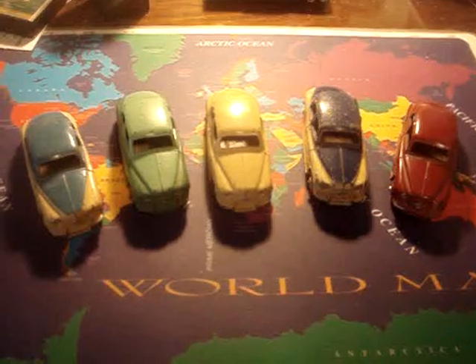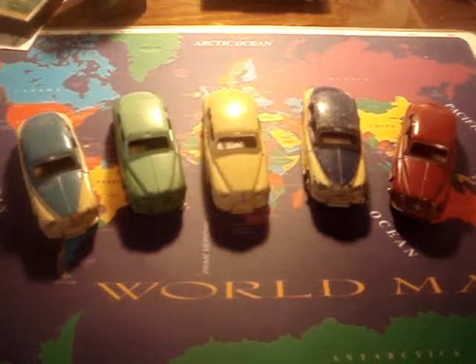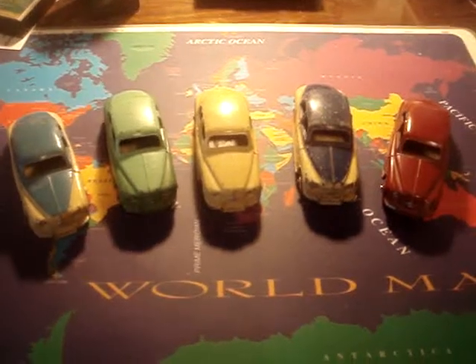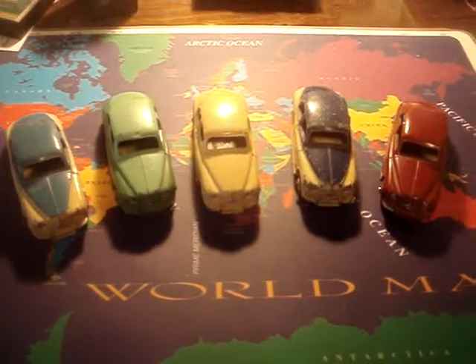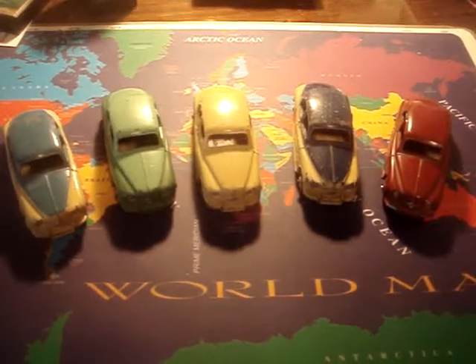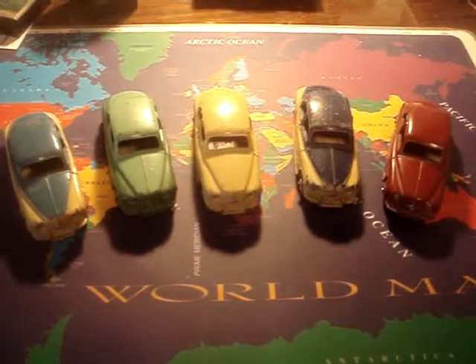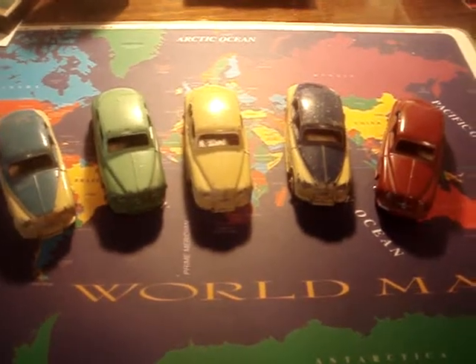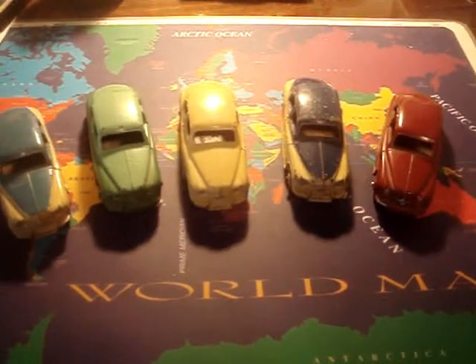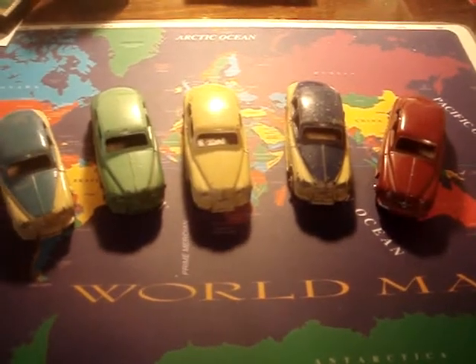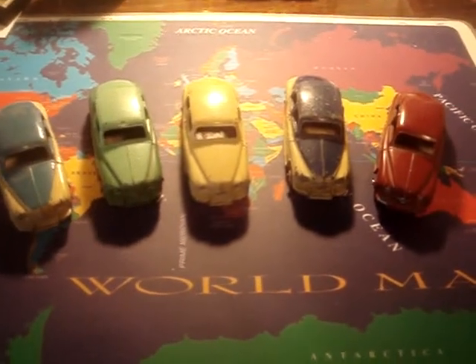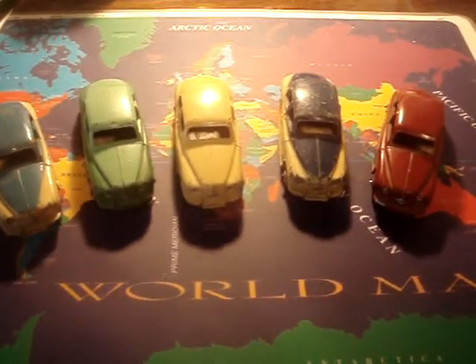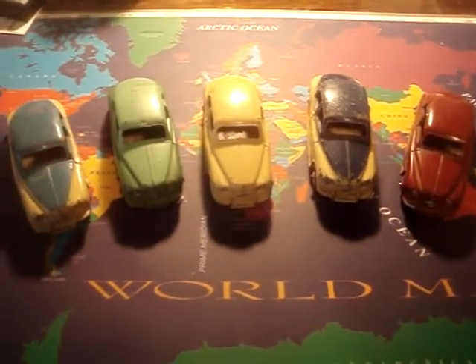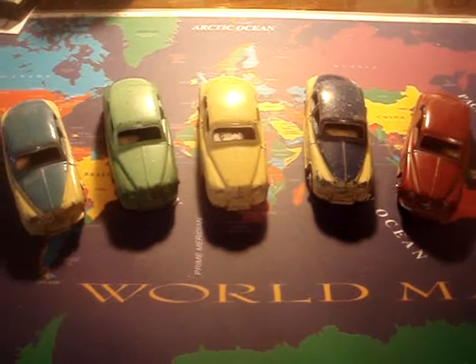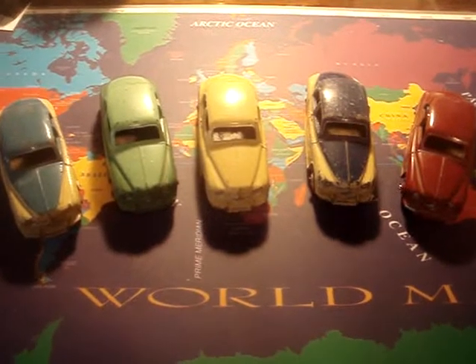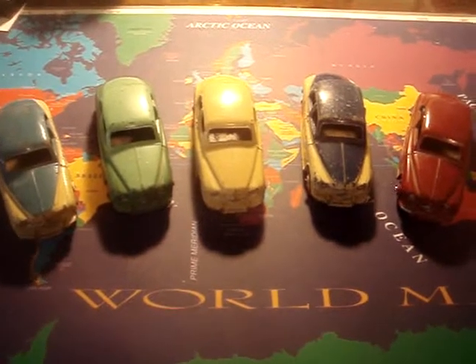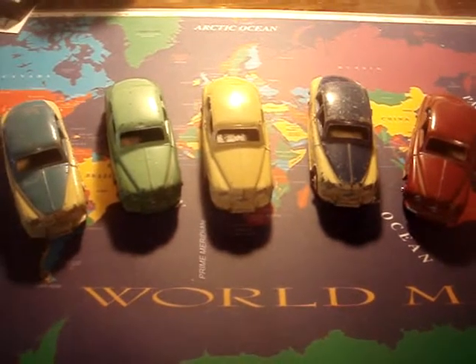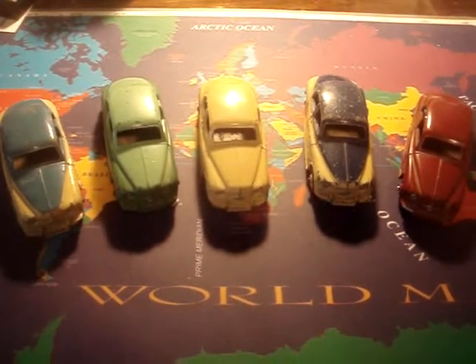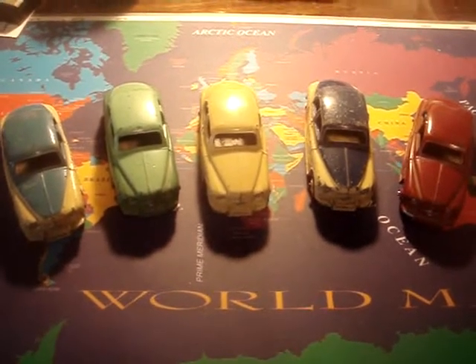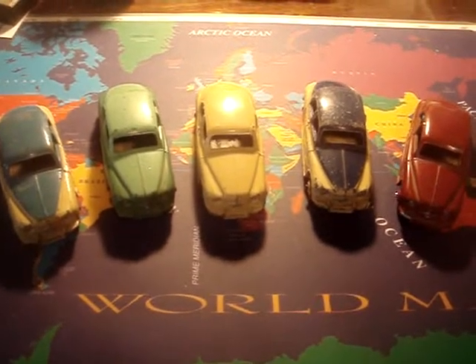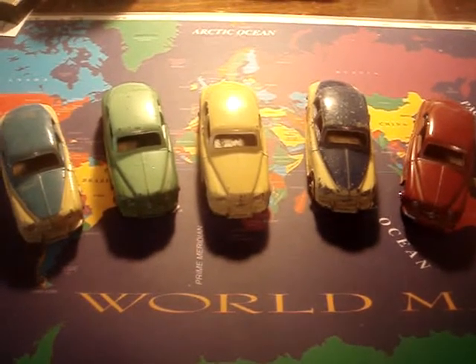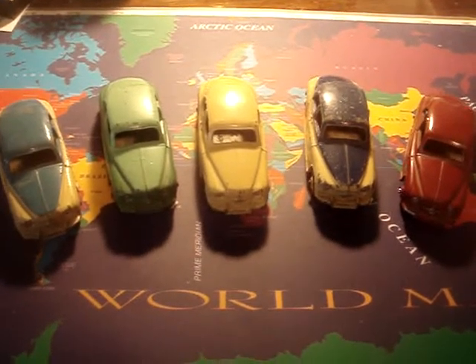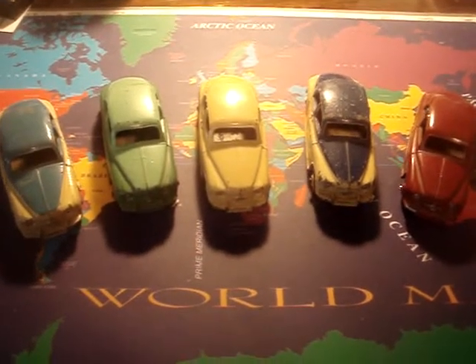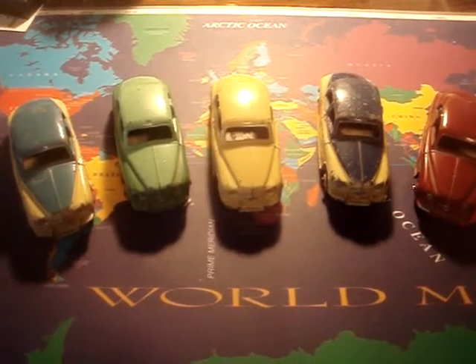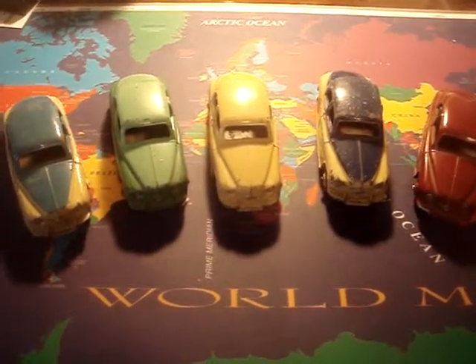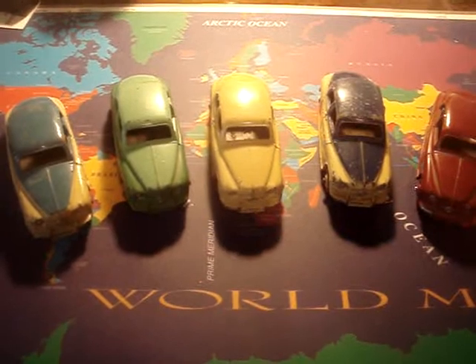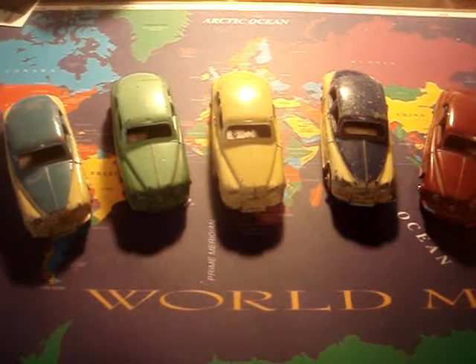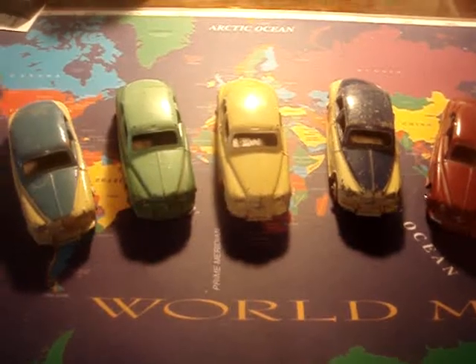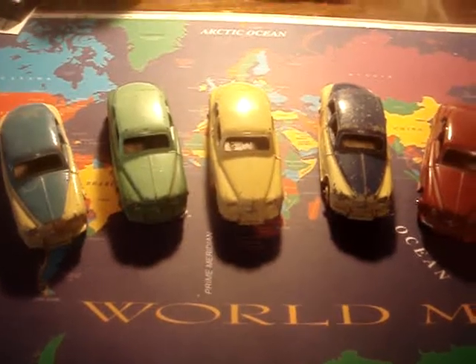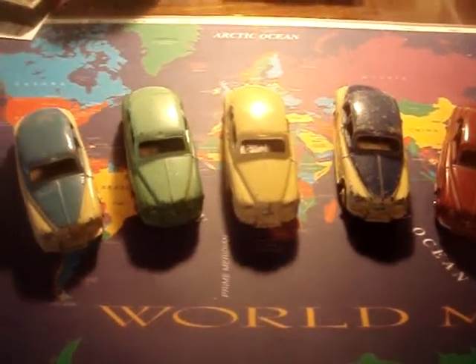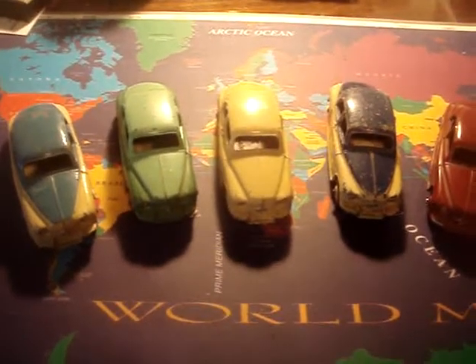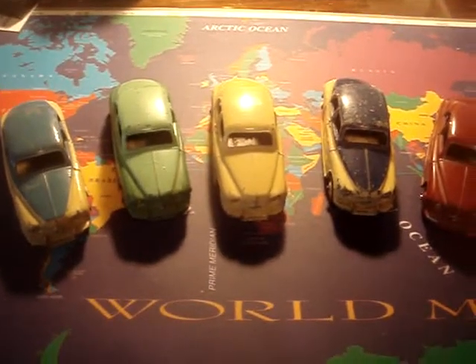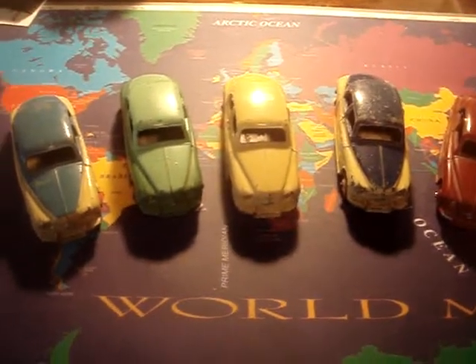Here's a collection of my dinghy toys. These are British cars, Rover 75s, and they come in assorted two-tone and solid-tone colors.